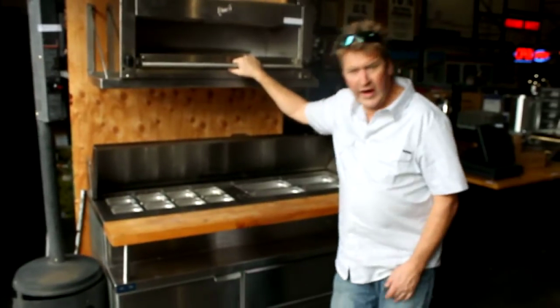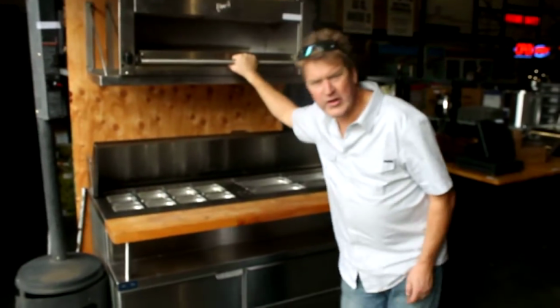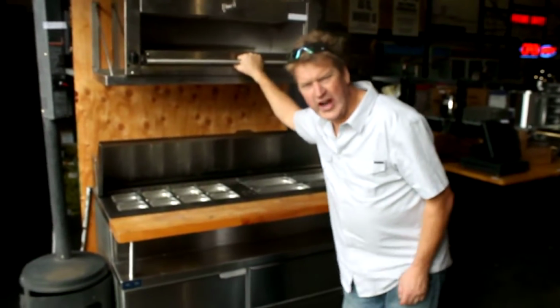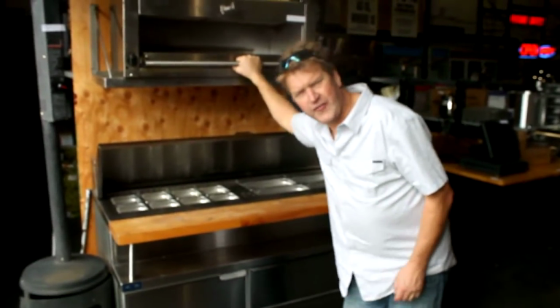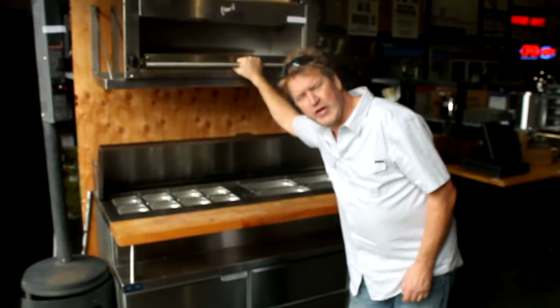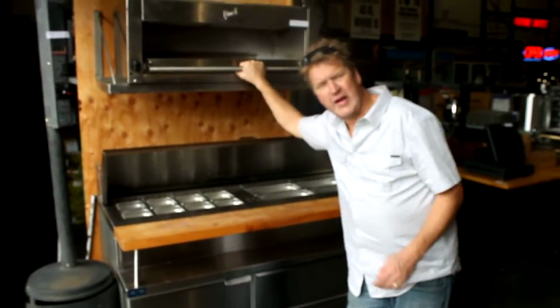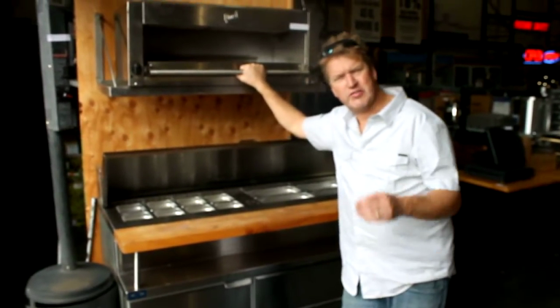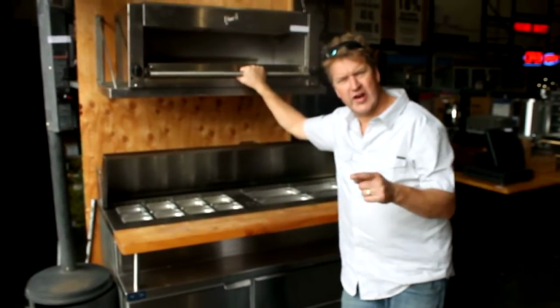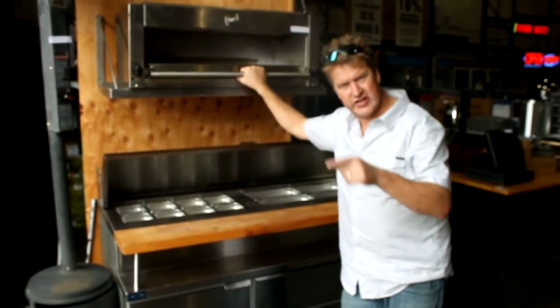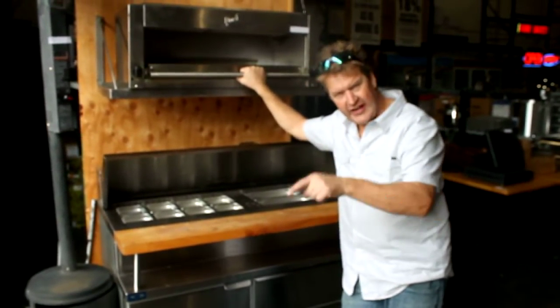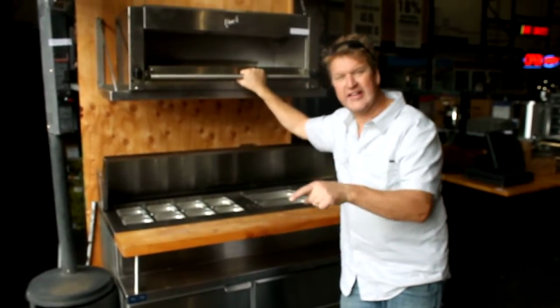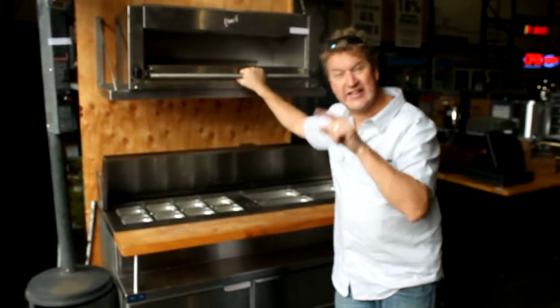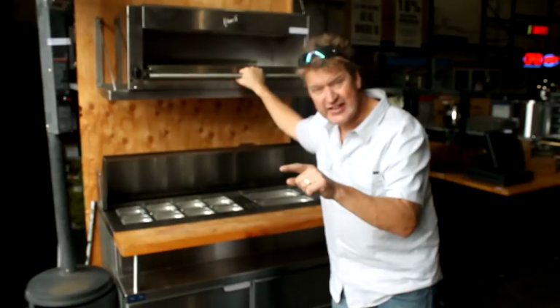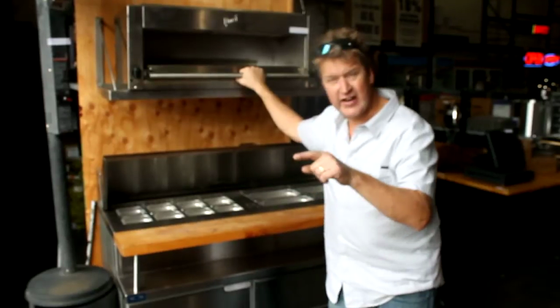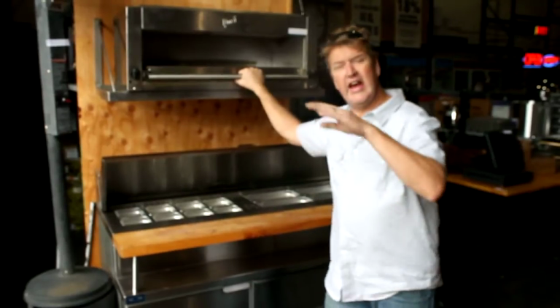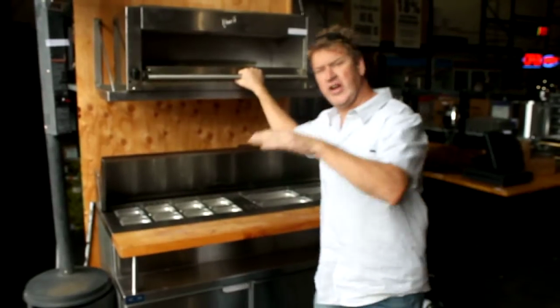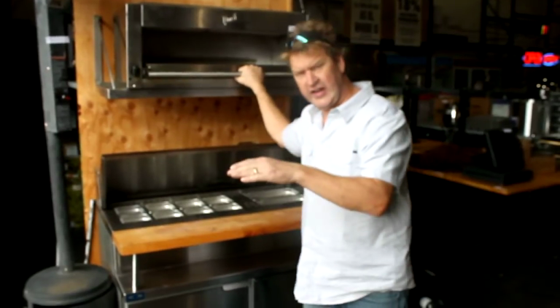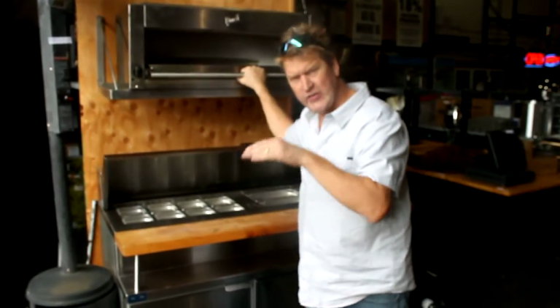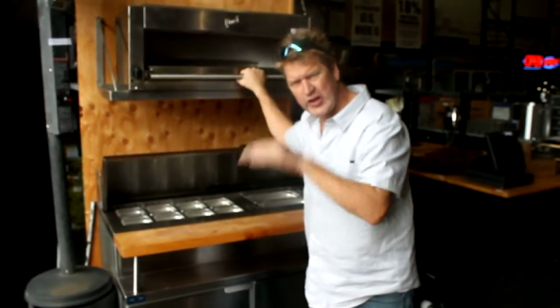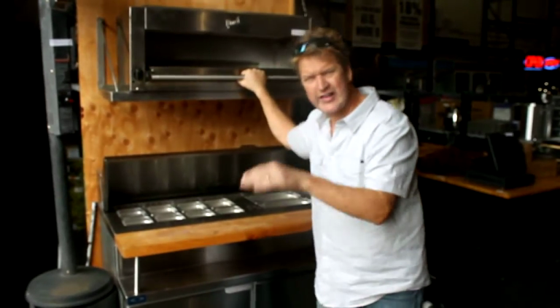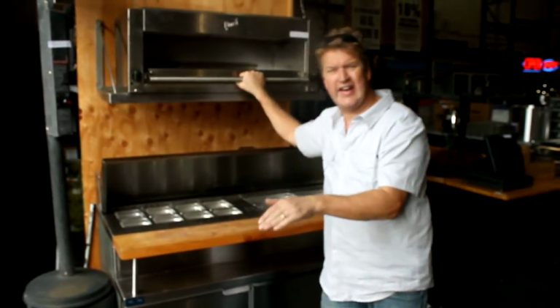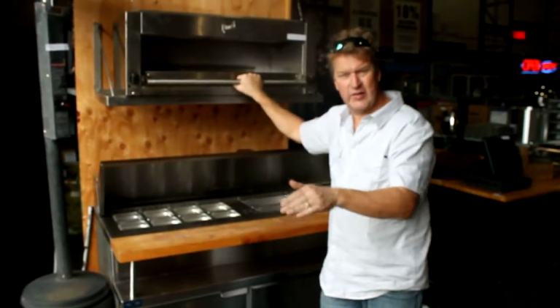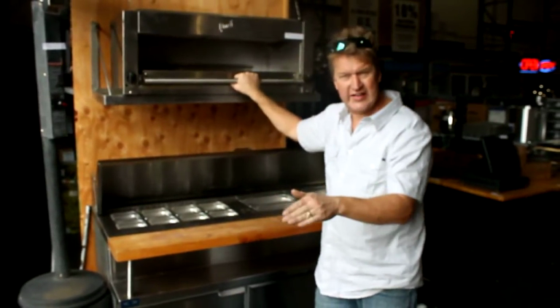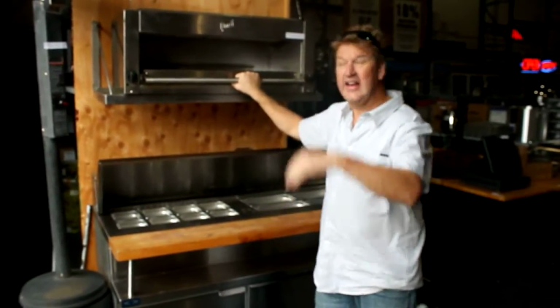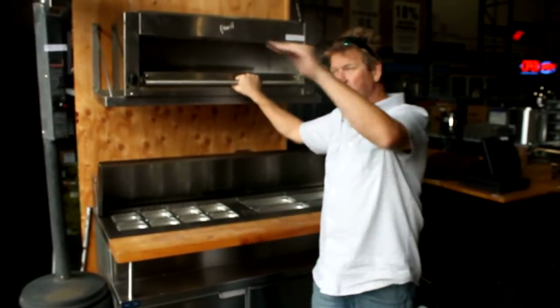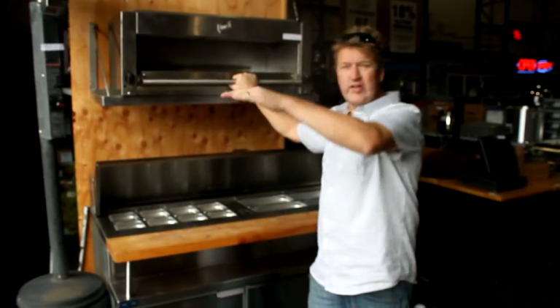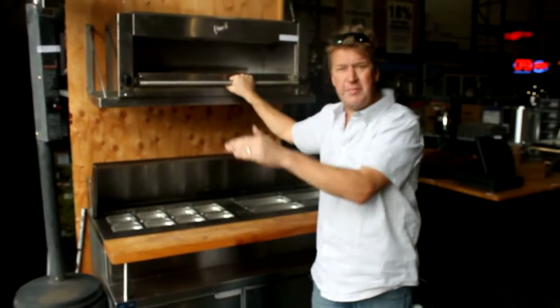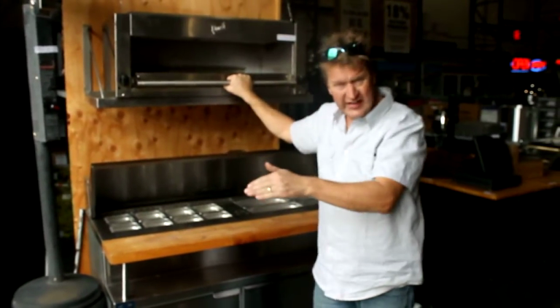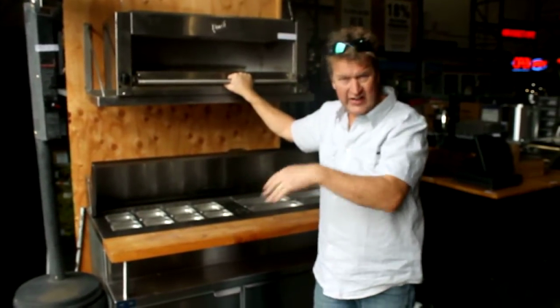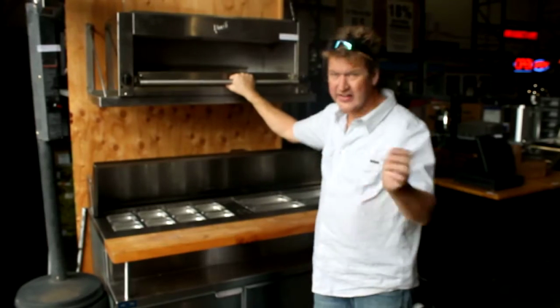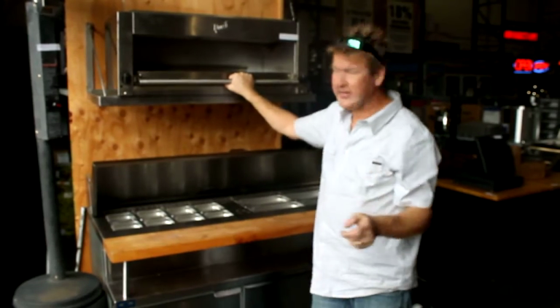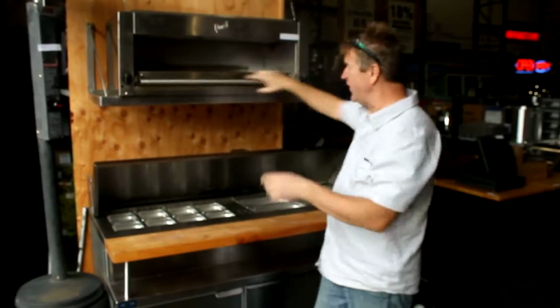Welcome to Quick Auctions, your food equipment specialist. We're doing an auction on the 18th, that's this Saturday. And we're not starting at 11, we're starting at 10. So don't sleep in today because you'll miss out on this.